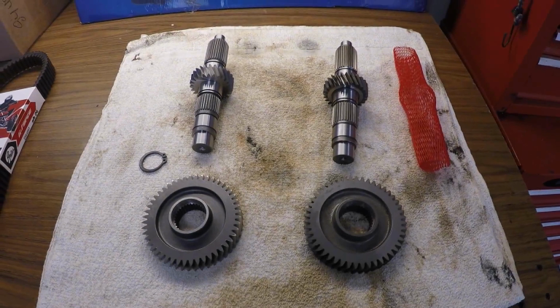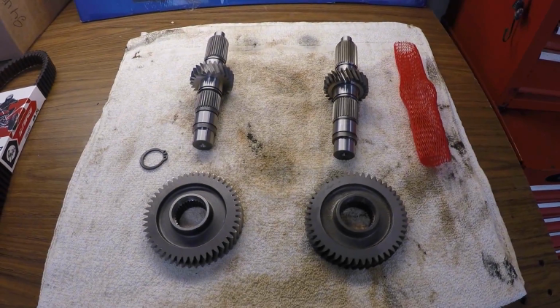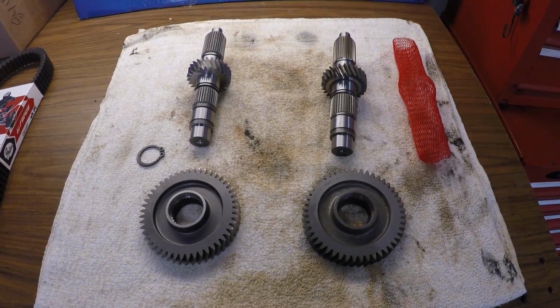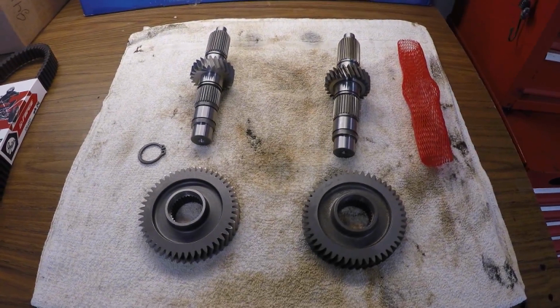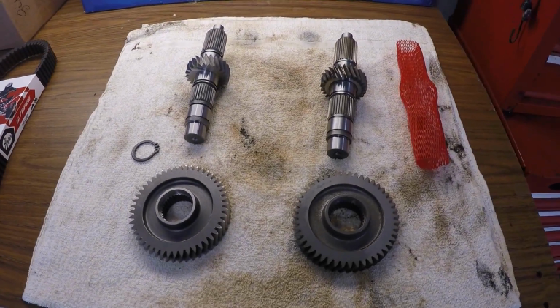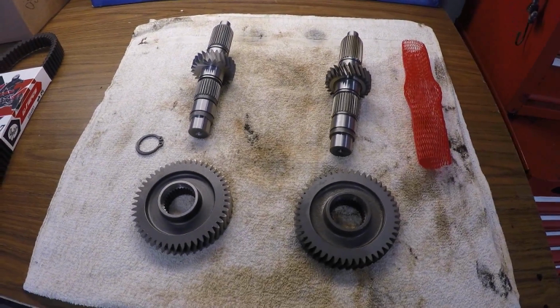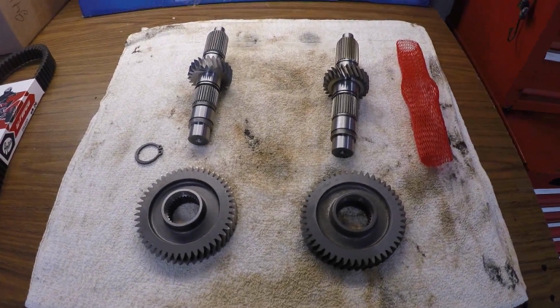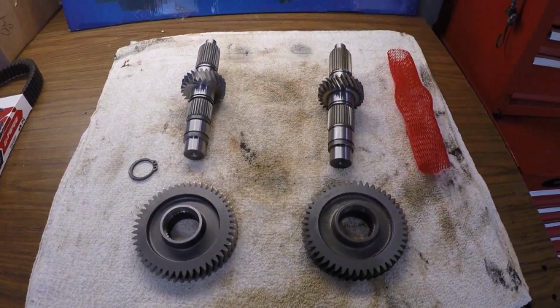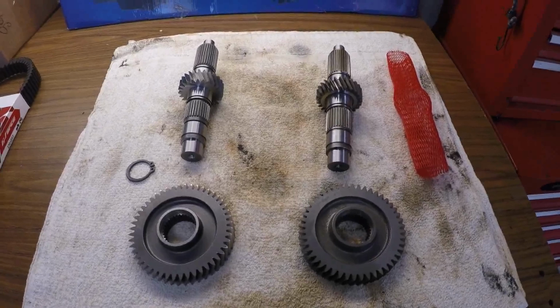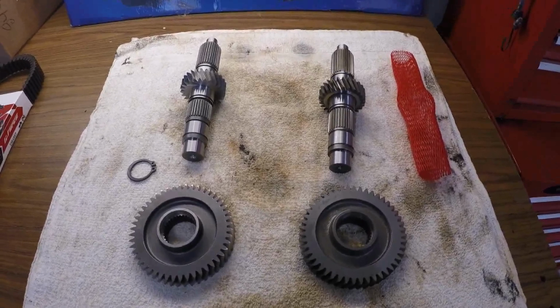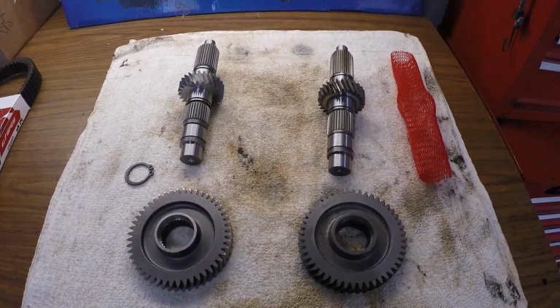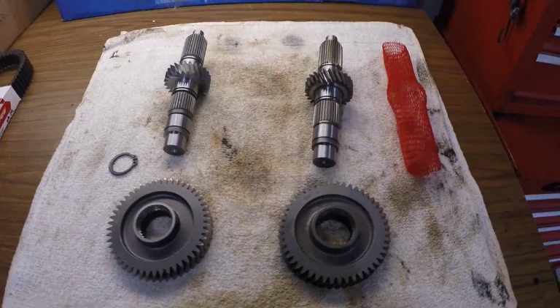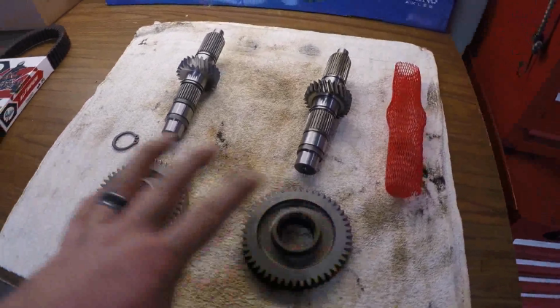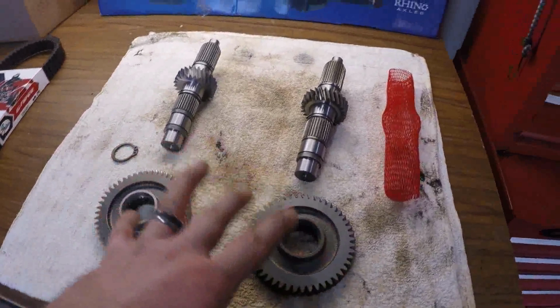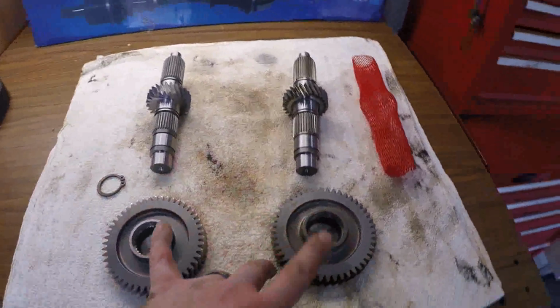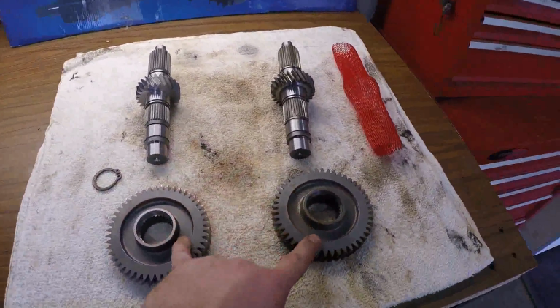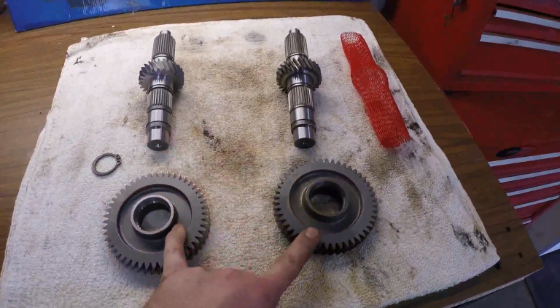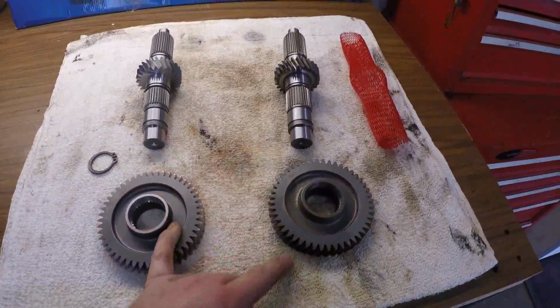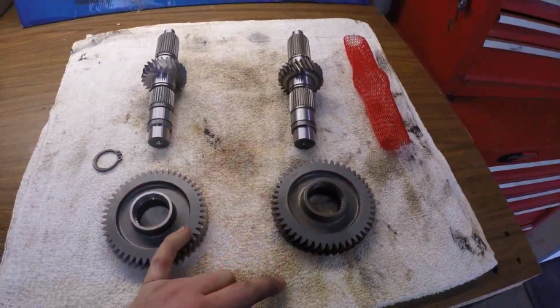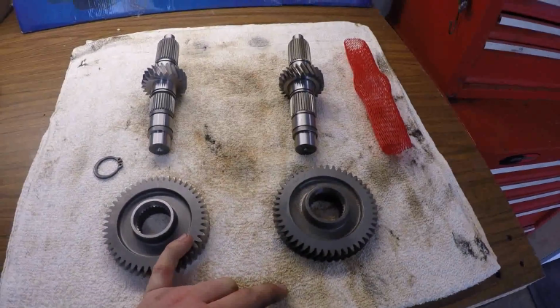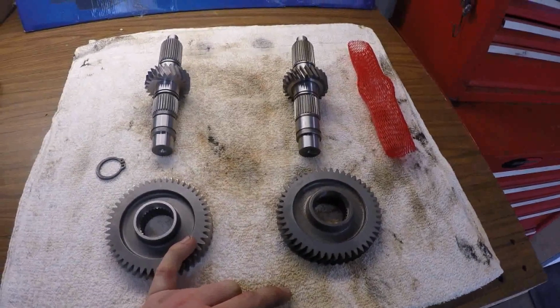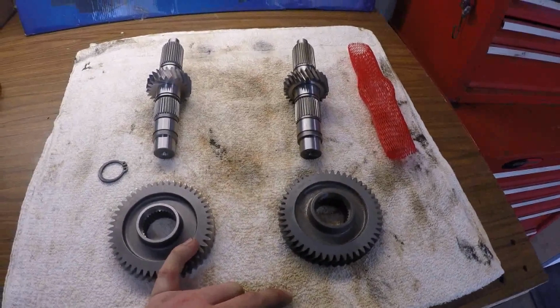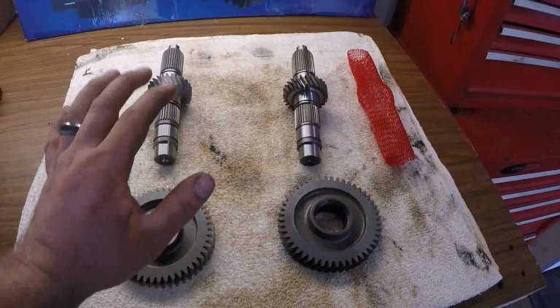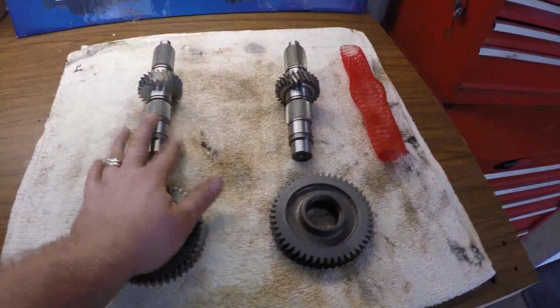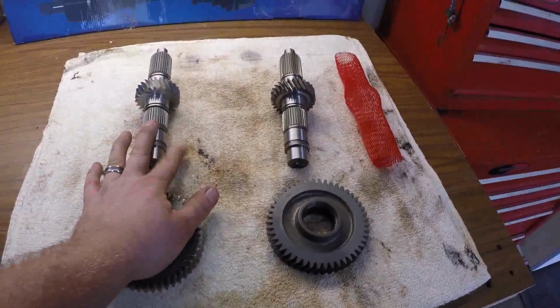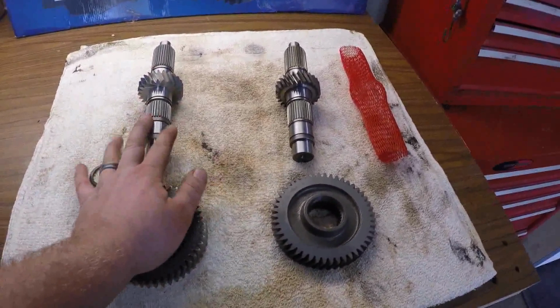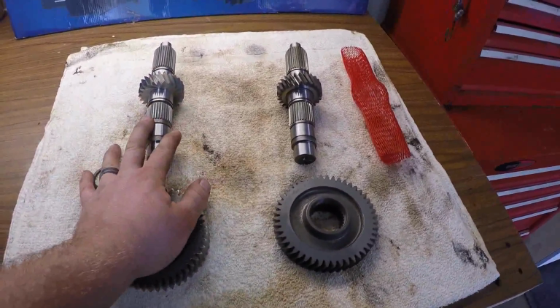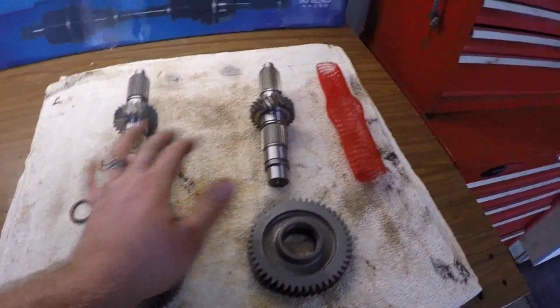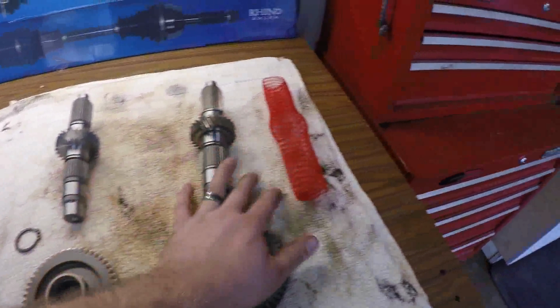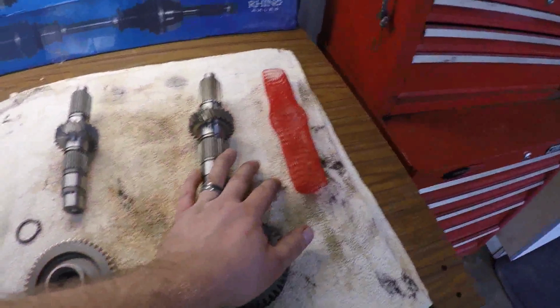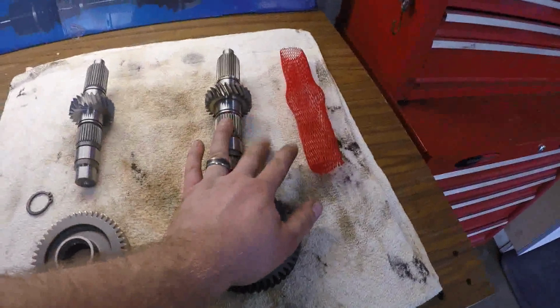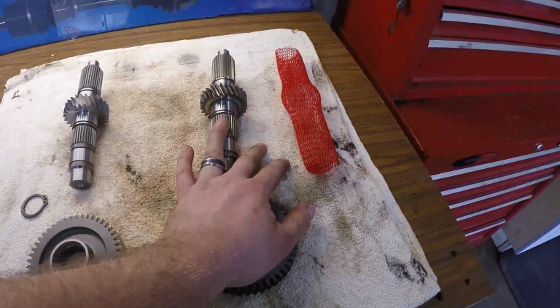While Kevin is out getting his Razor 570, I decided to make a quick comparison video between the two gear reductions we have — the Super ATV gear reduction and the Turner Cycles gear reduction.